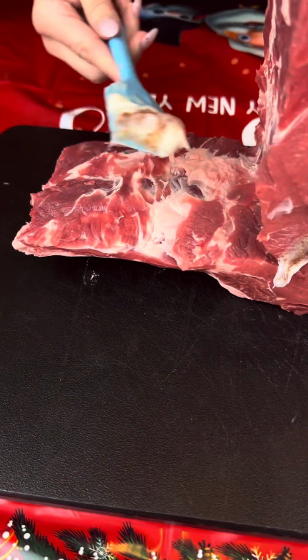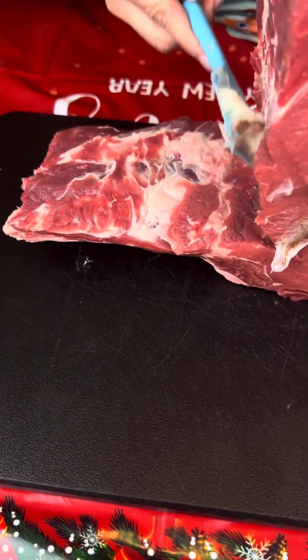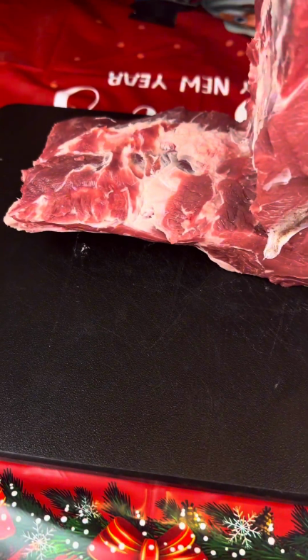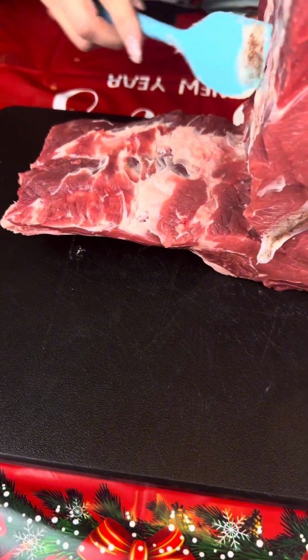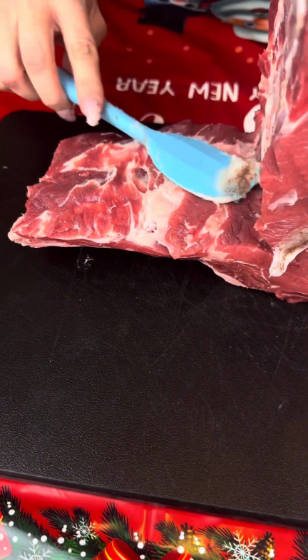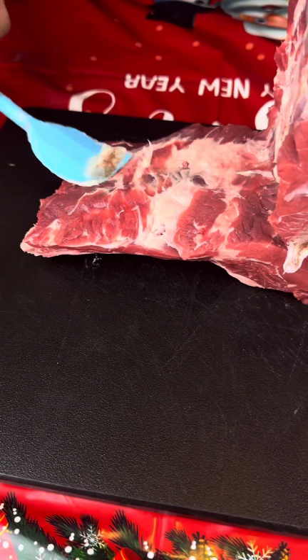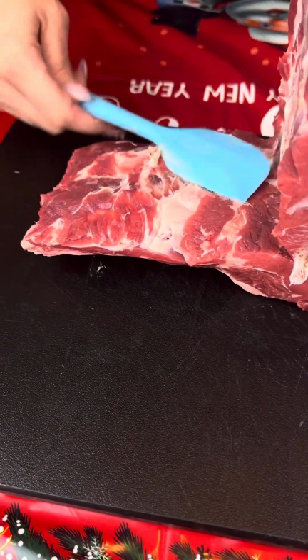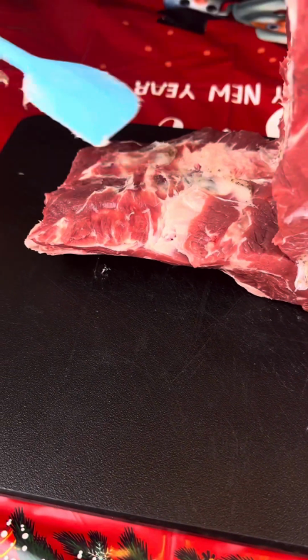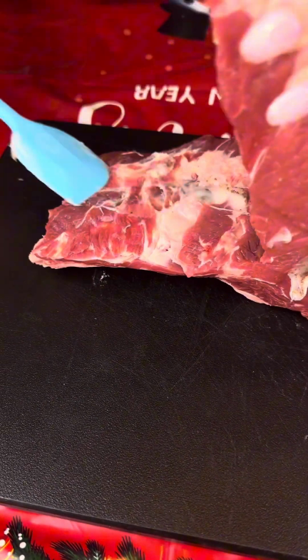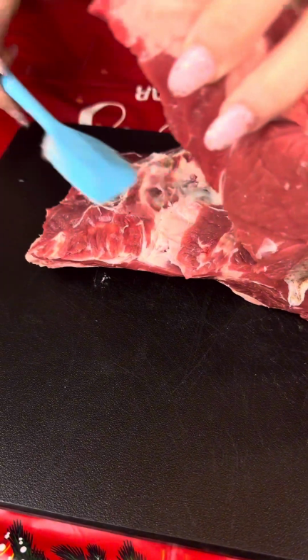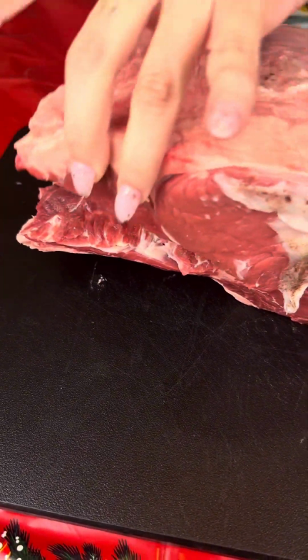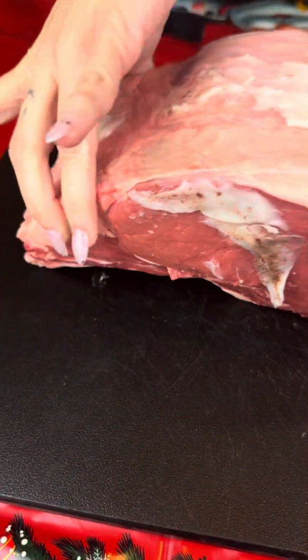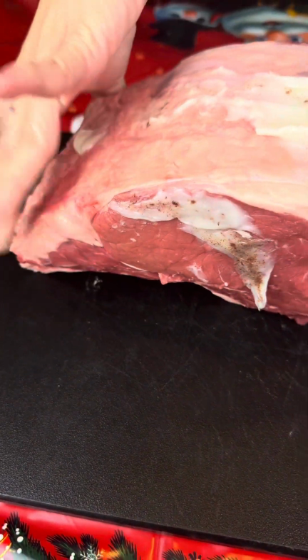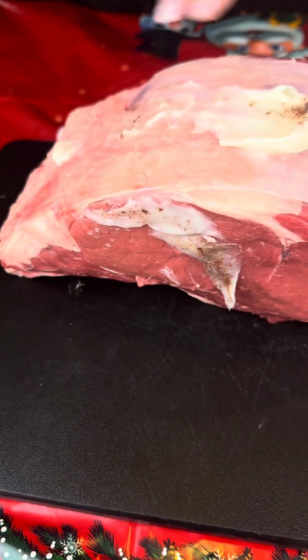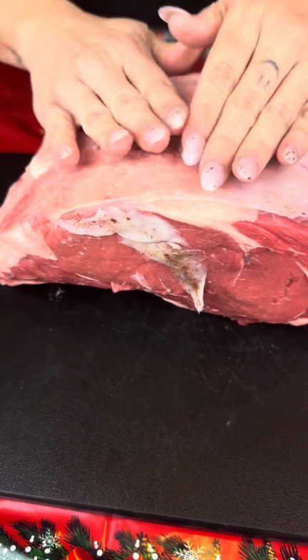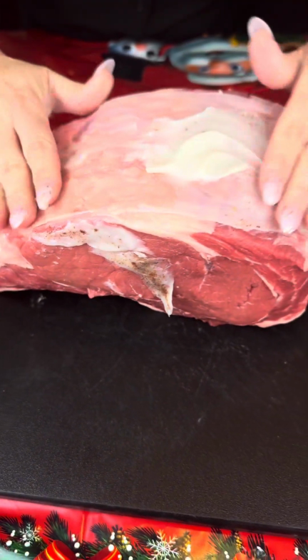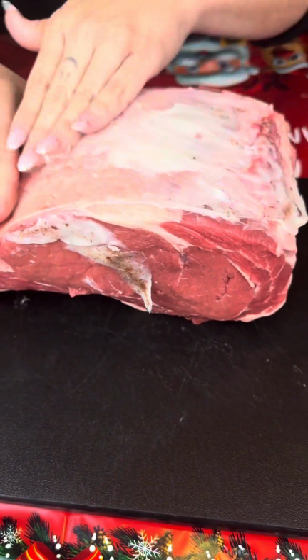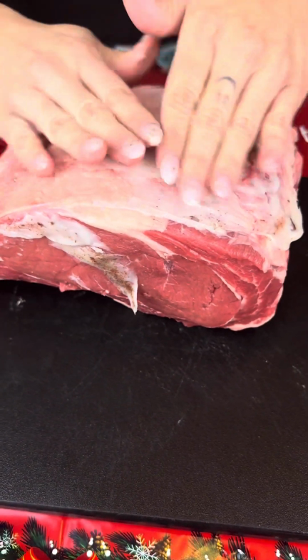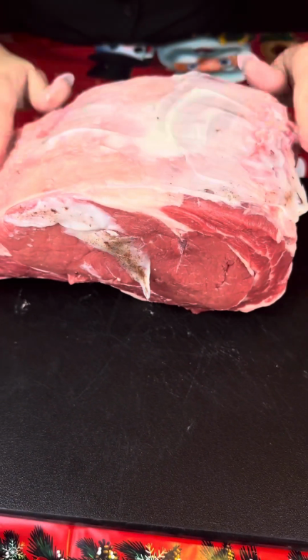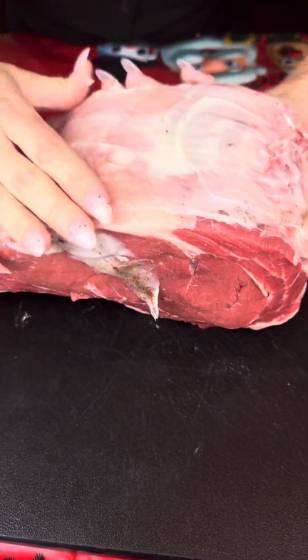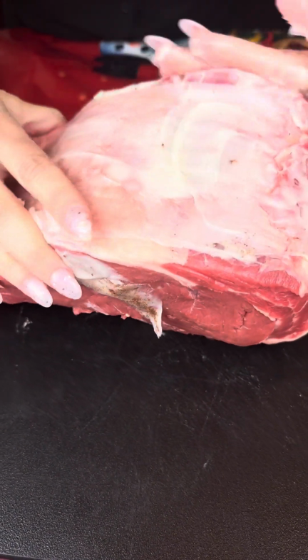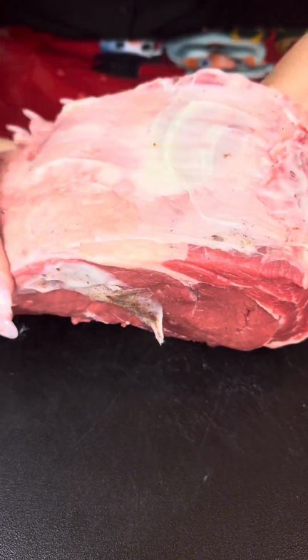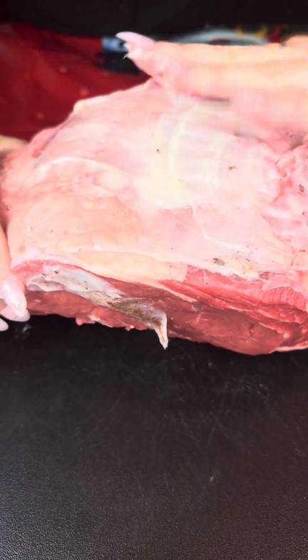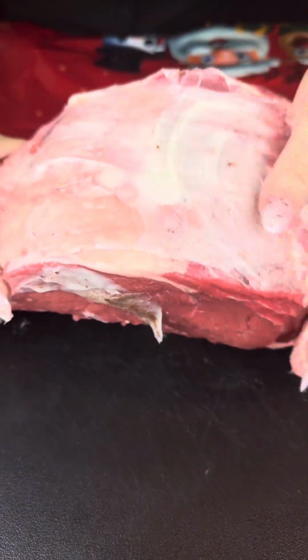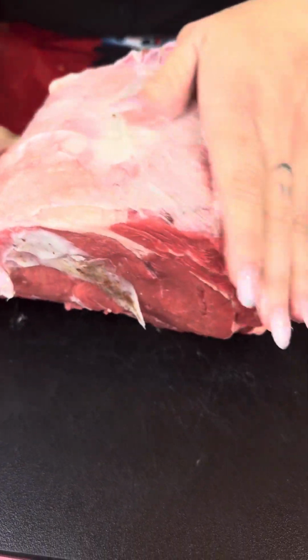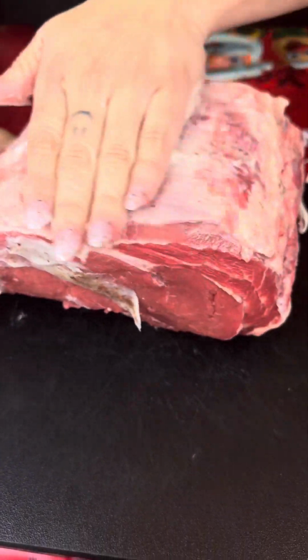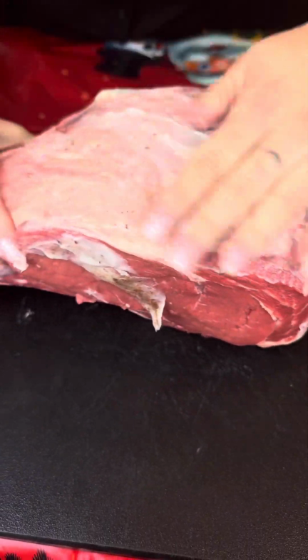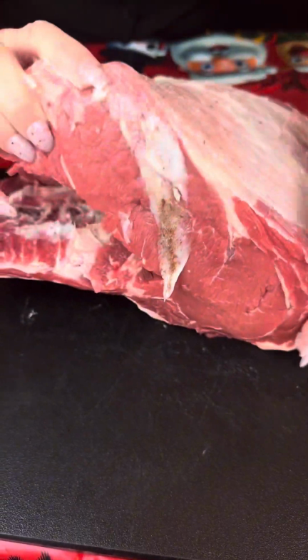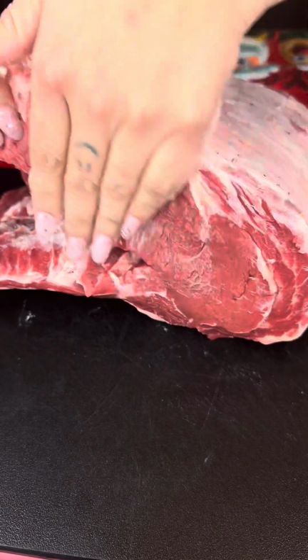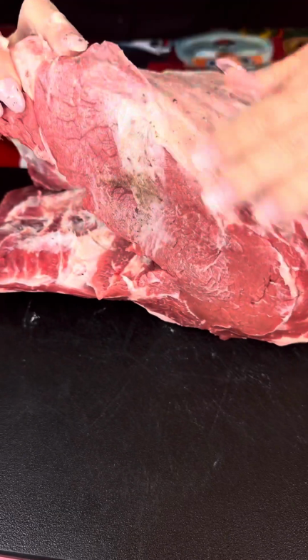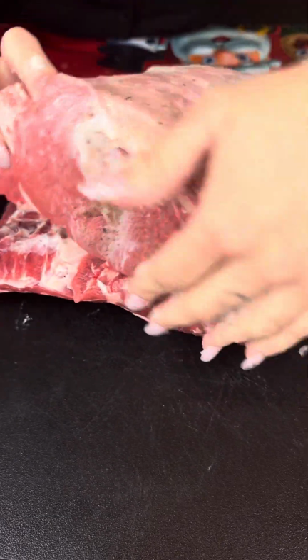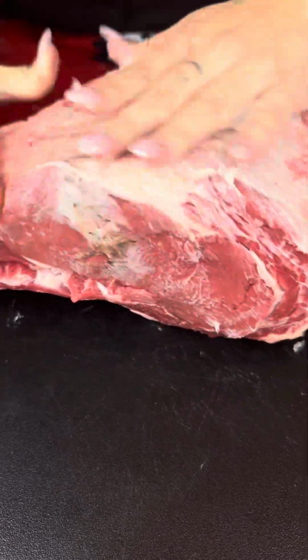Make sure you get the inside as well. Go ahead and use your hands to smear that all over it. You want it completely covered so that our seasoning will stick really well.